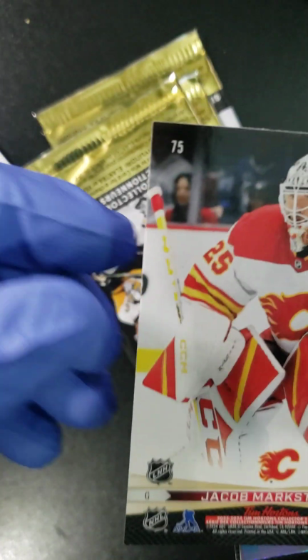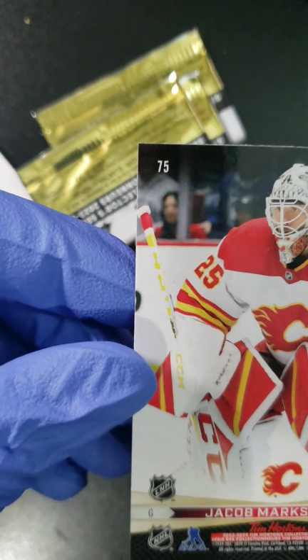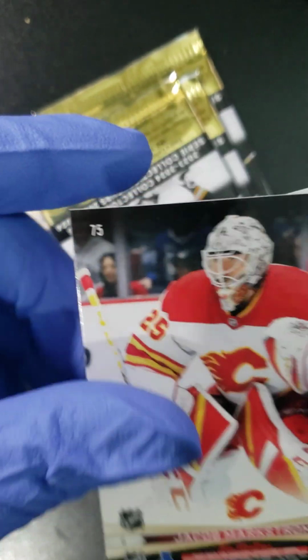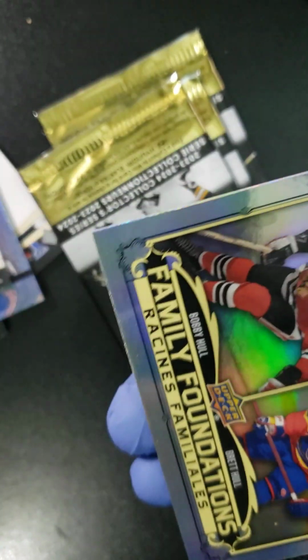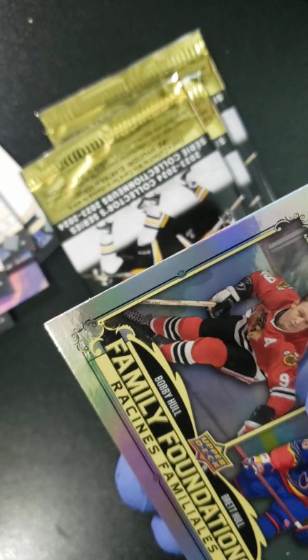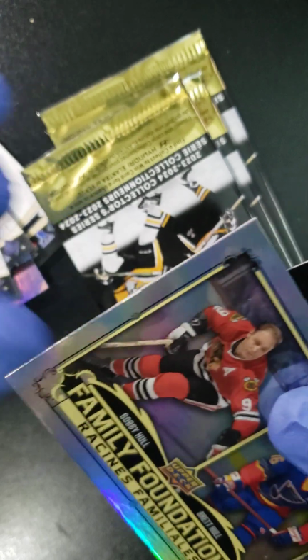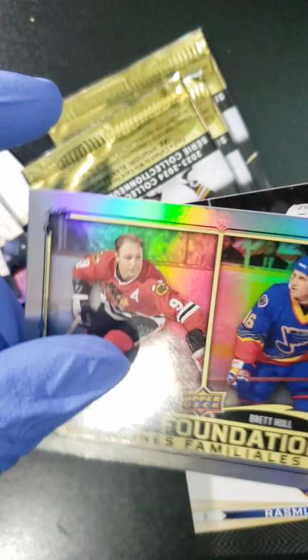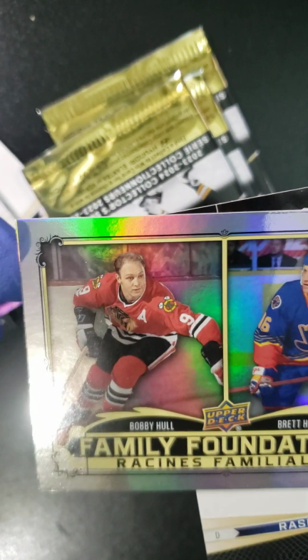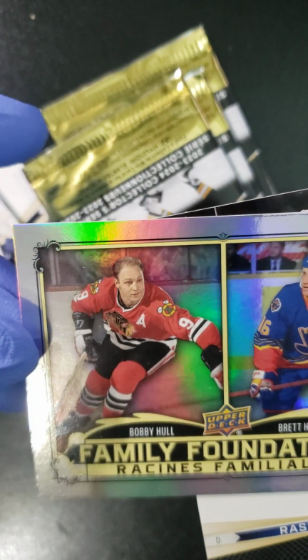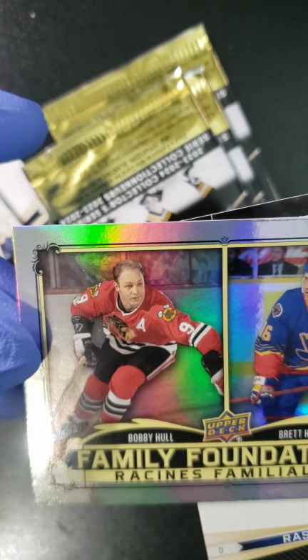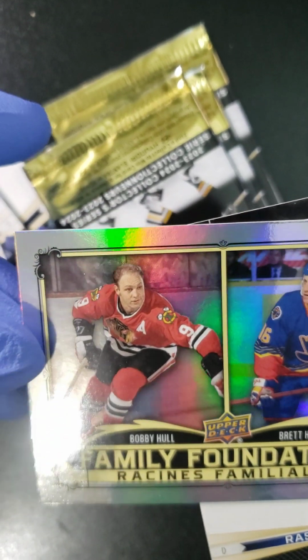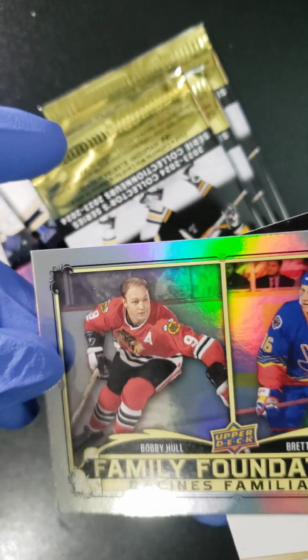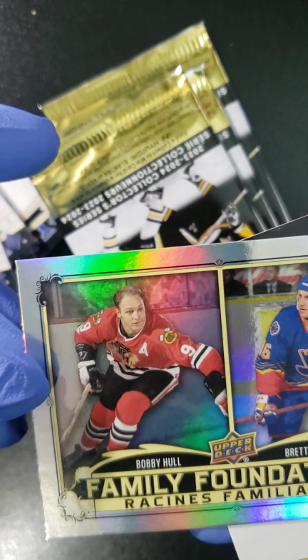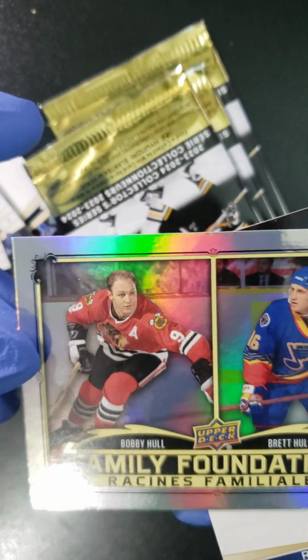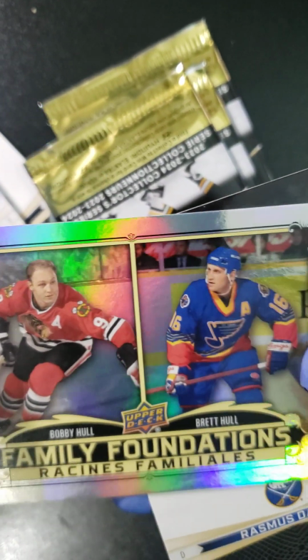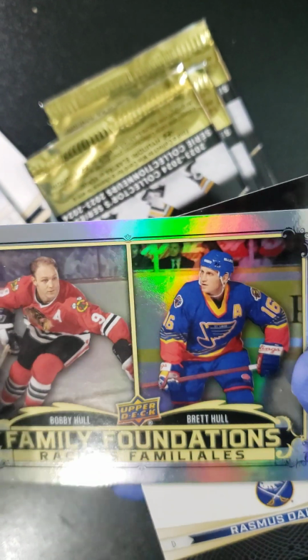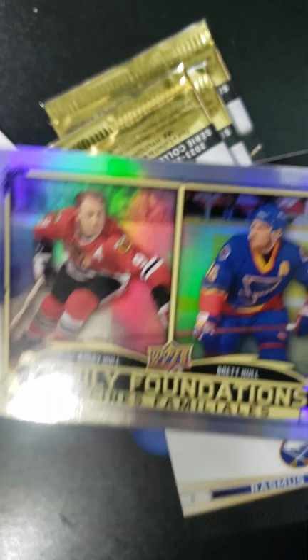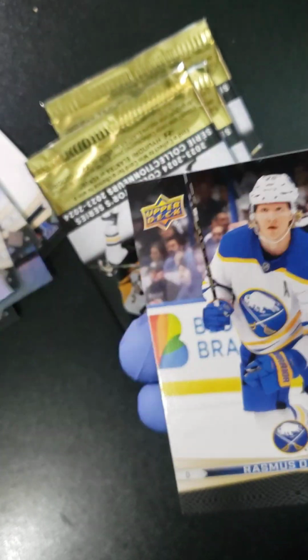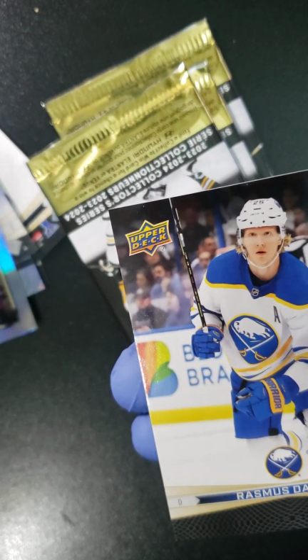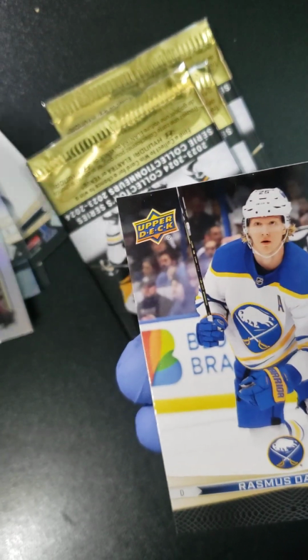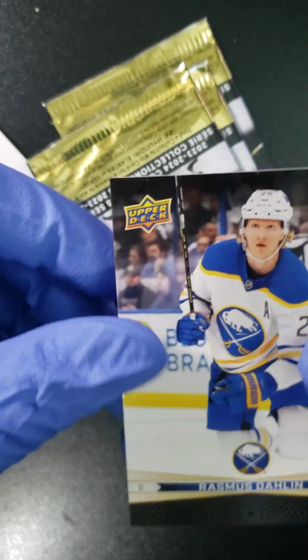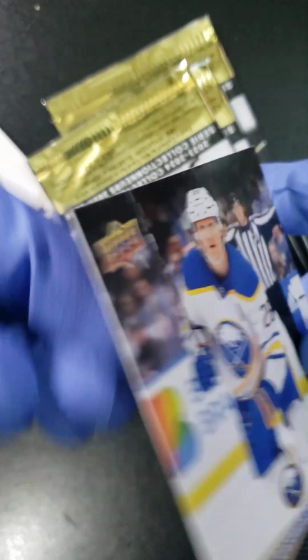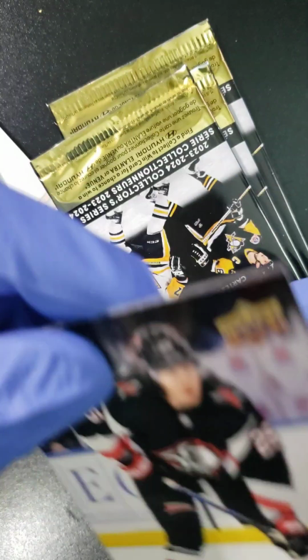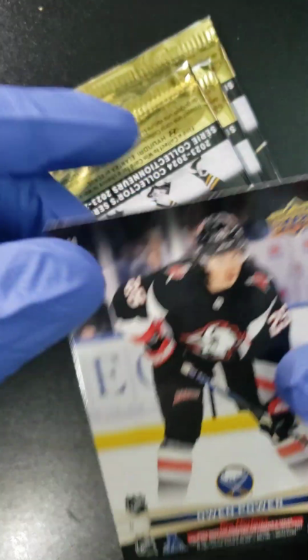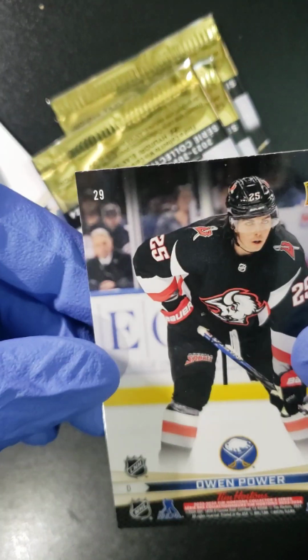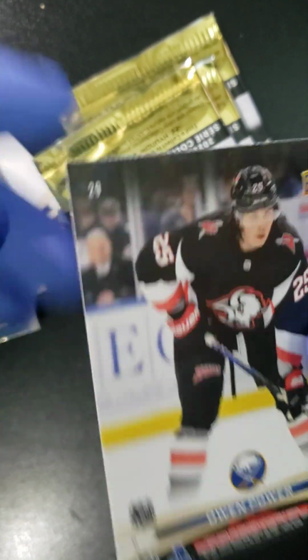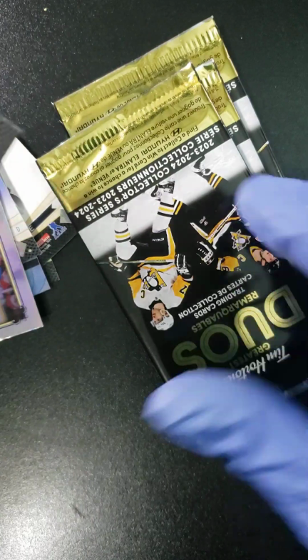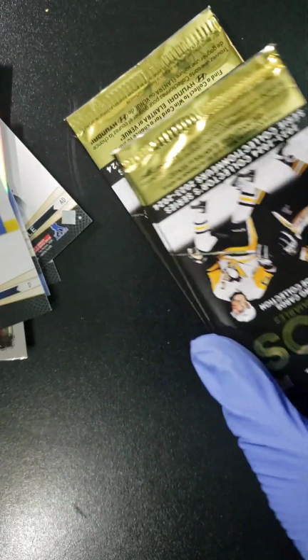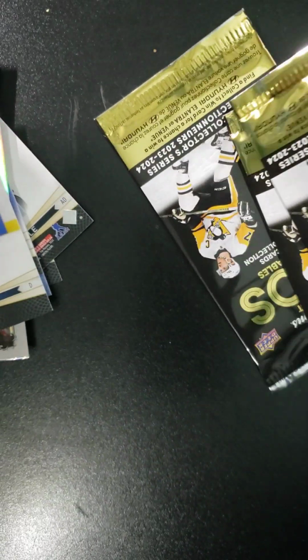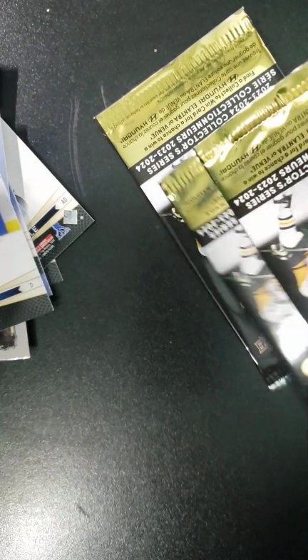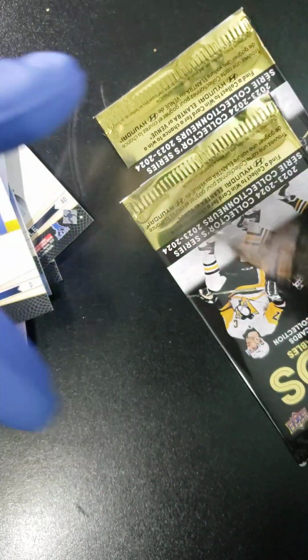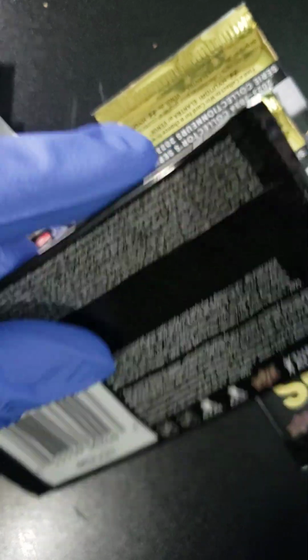We got a Nicklas Backstrom, Mikael Backlund, we got Jacob Markstrom, got another Family Foundations here — we got Bobby Hull and Brett Hull, look at that, nice looking card. Got a Rasmus Dahlin and an Owen Power.